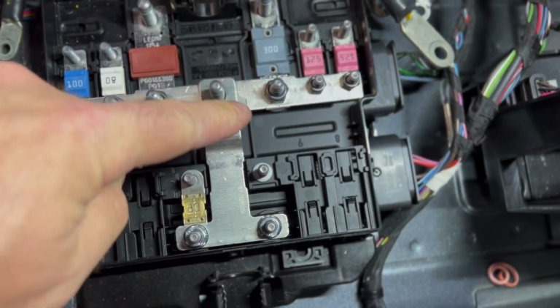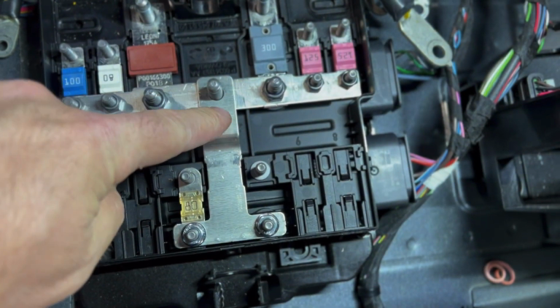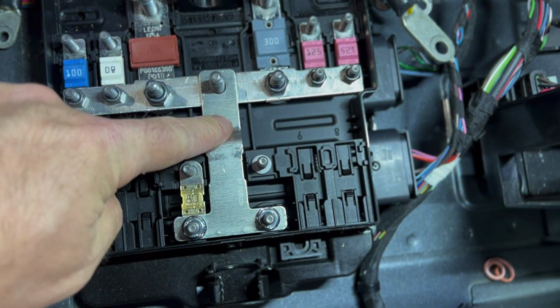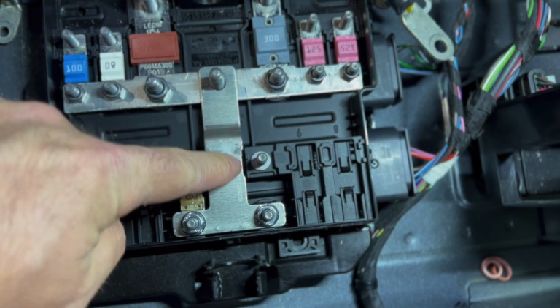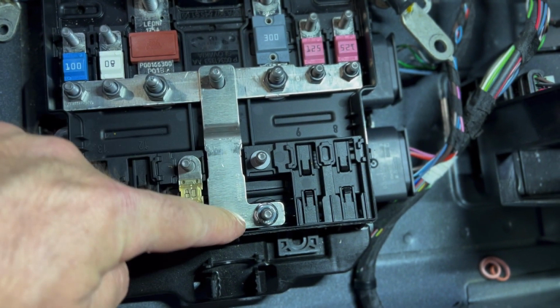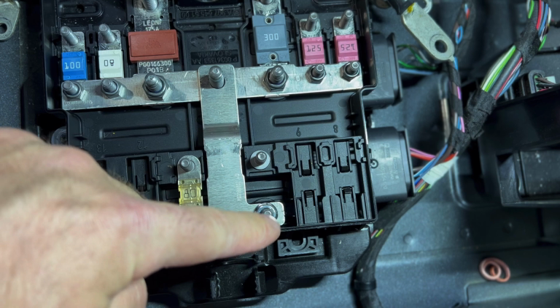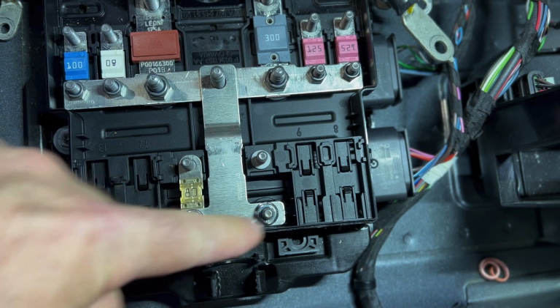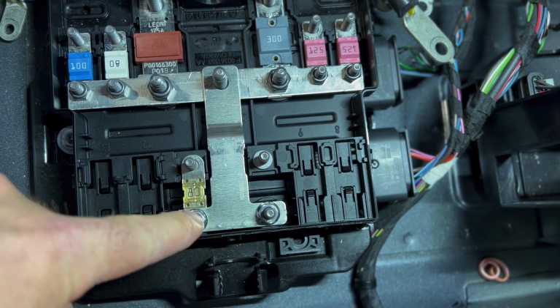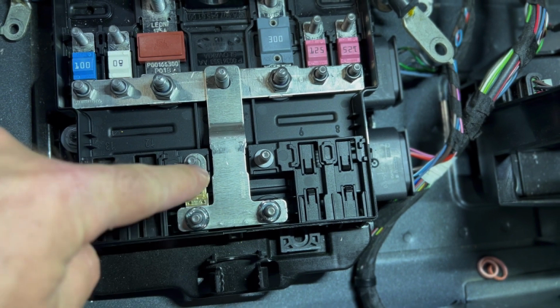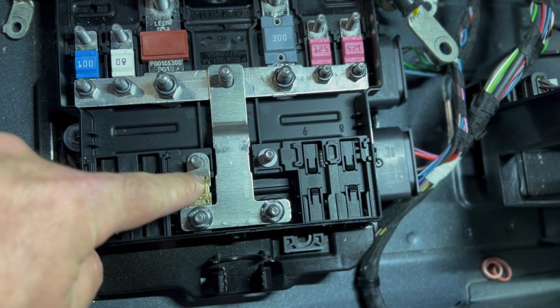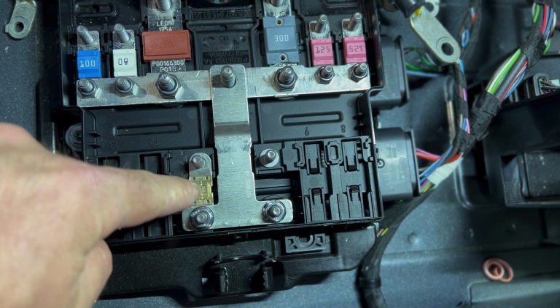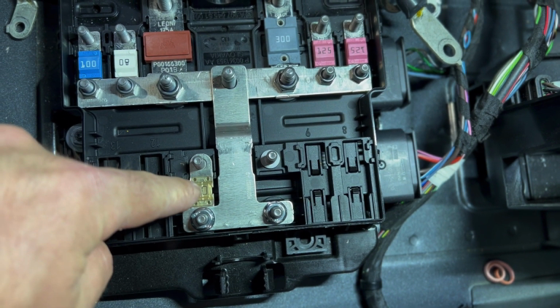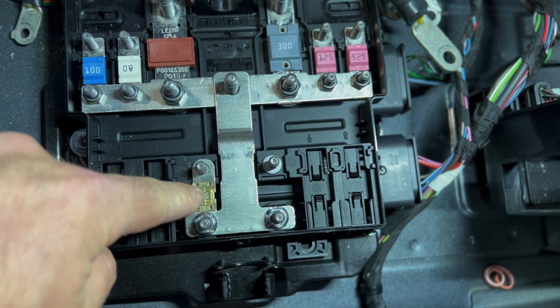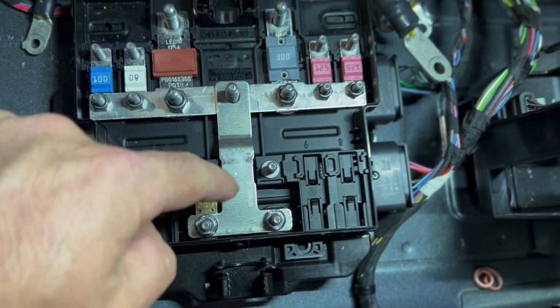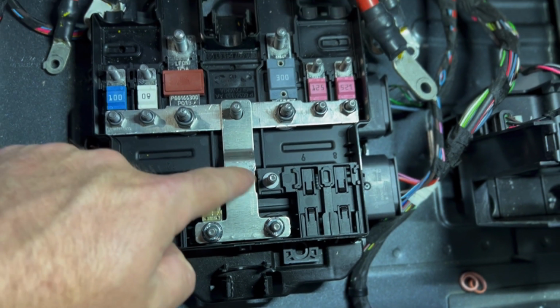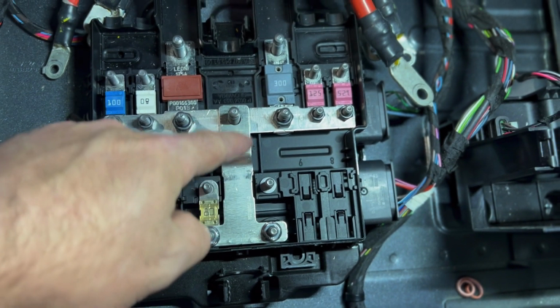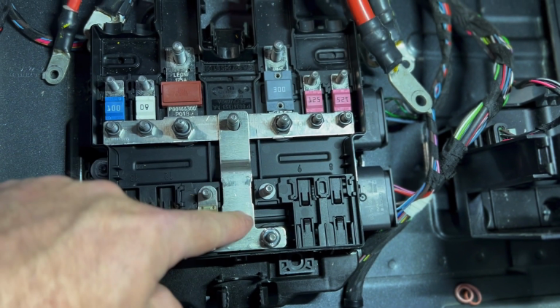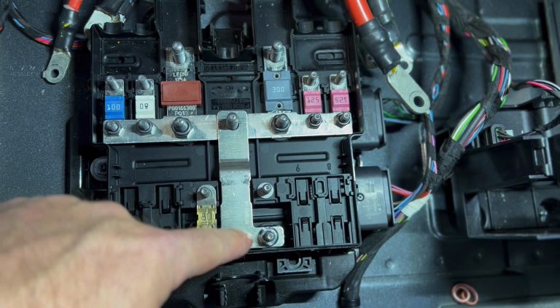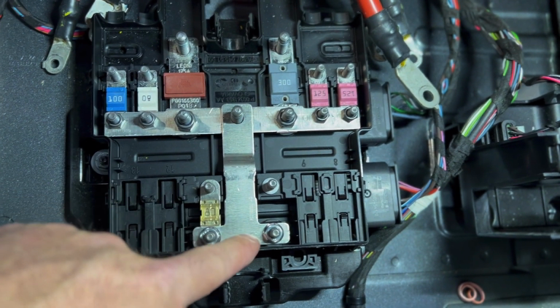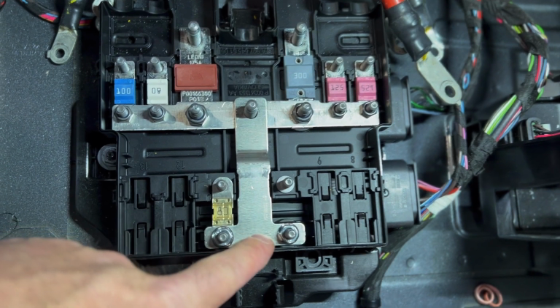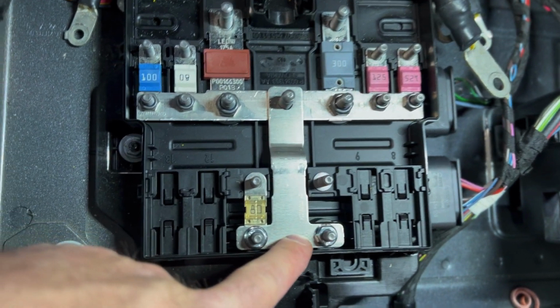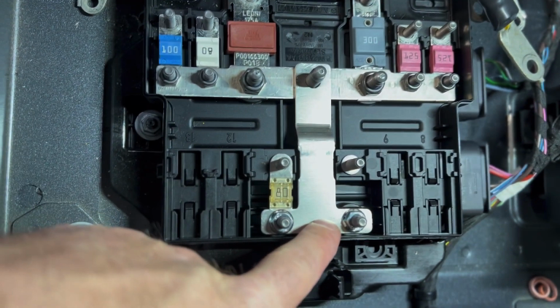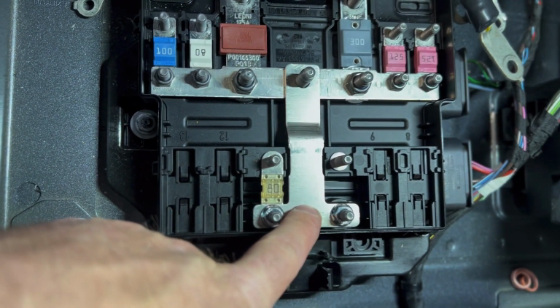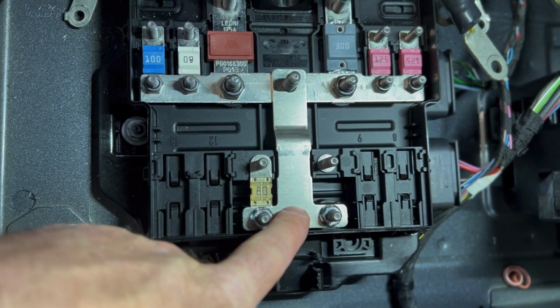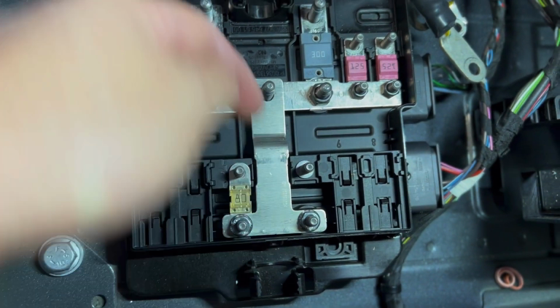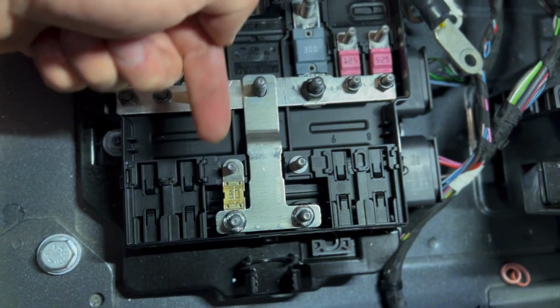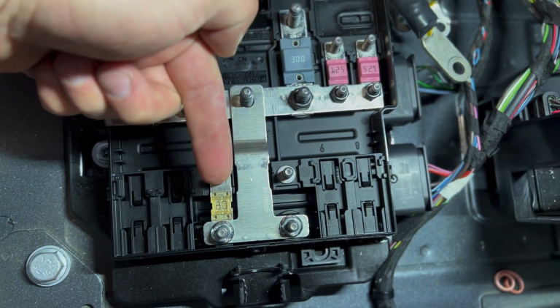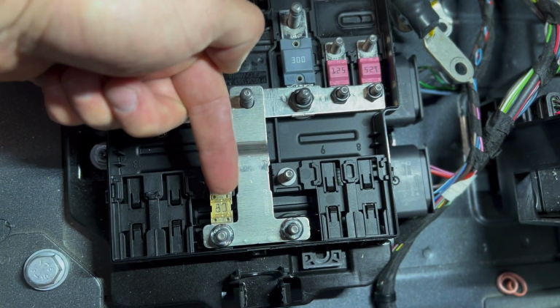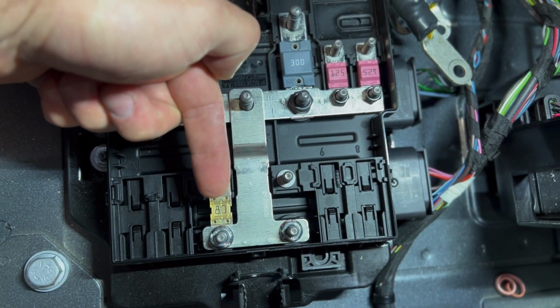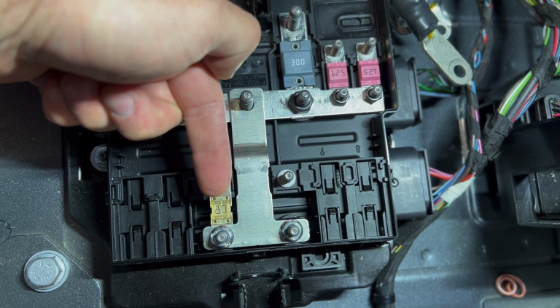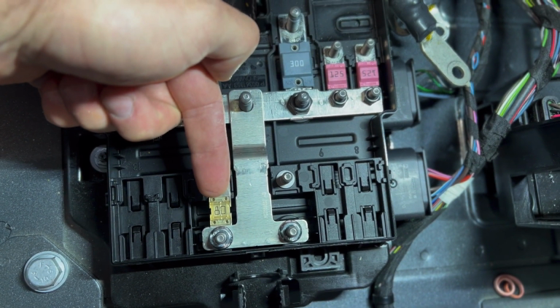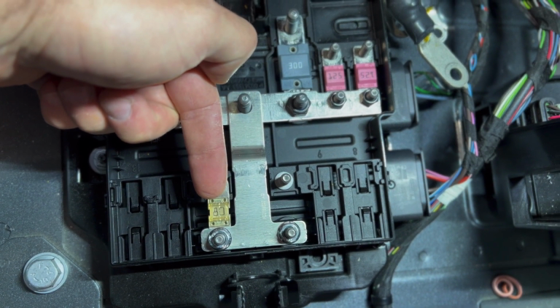Take the bus bar that we send — one nut, two nut, and the fuse. The fuse goes down first, then the bus bar goes on over top of the fuse, or else the fuse won't sit flat. Then the wire for the stereo is going to go right there.